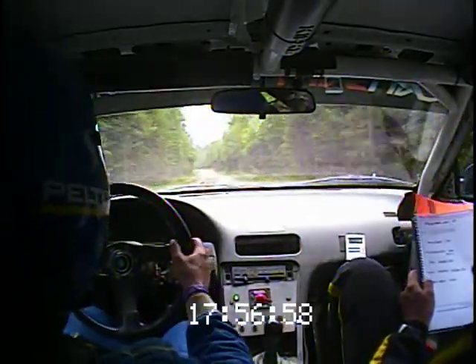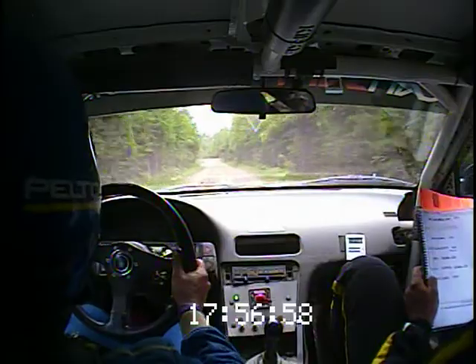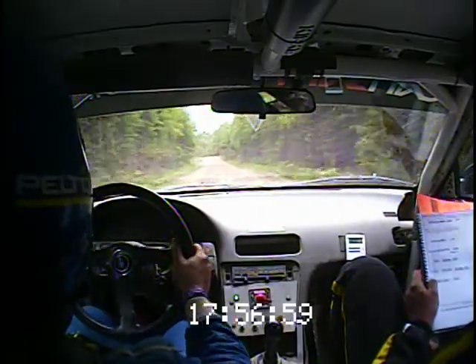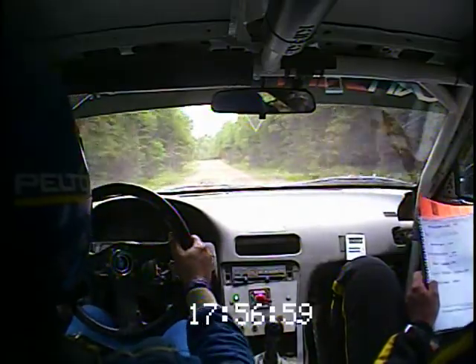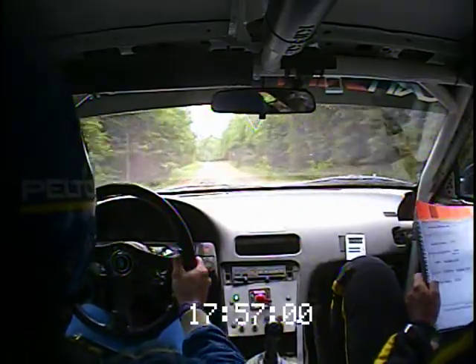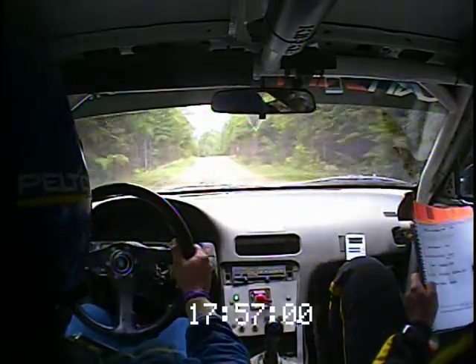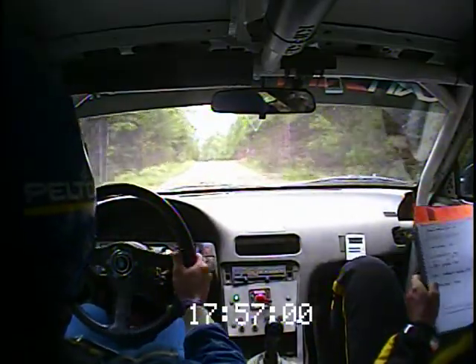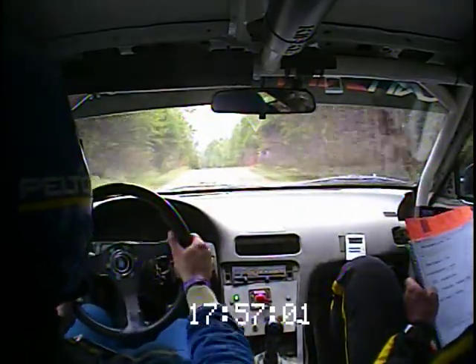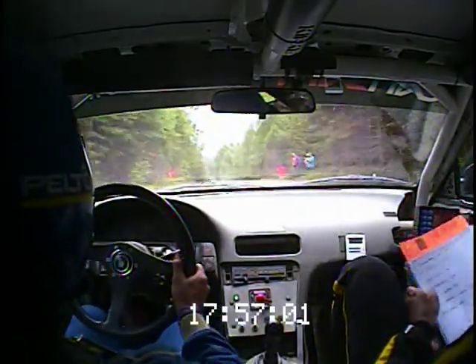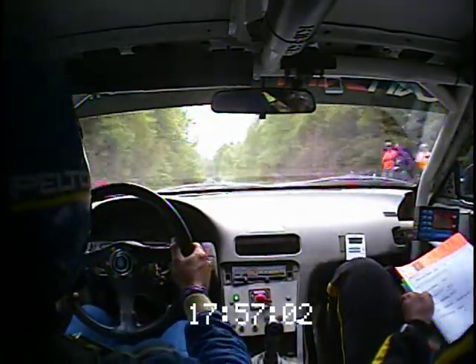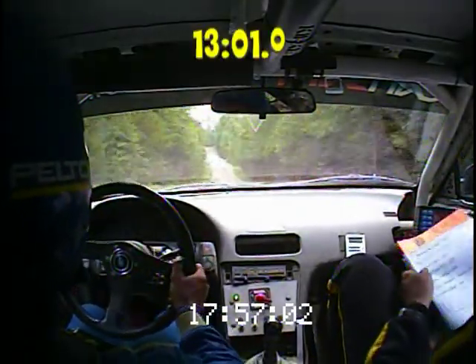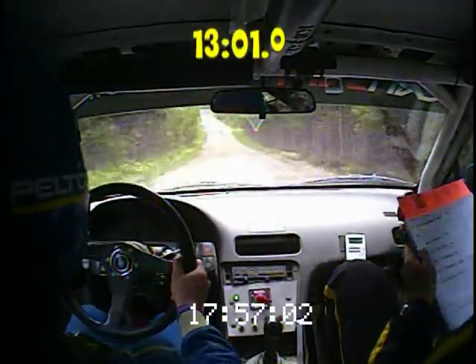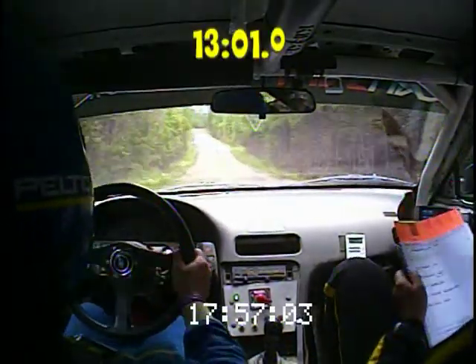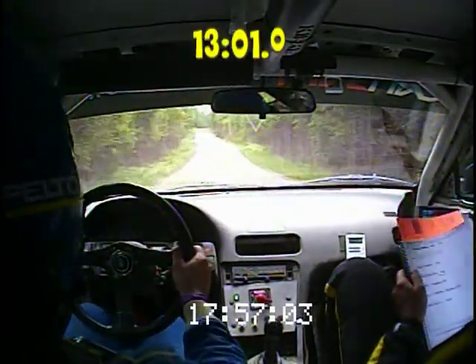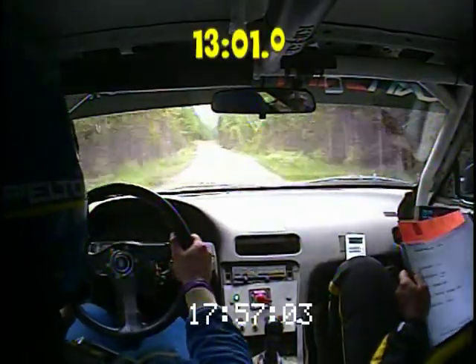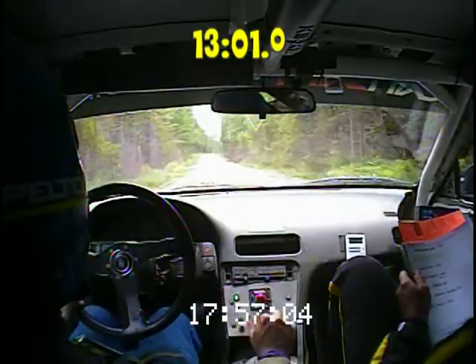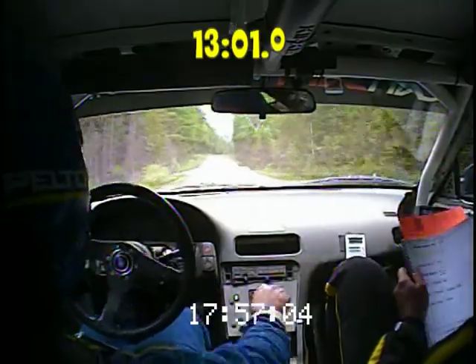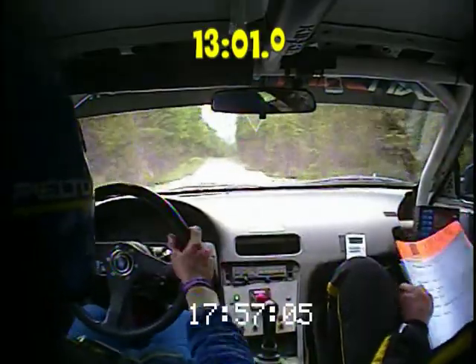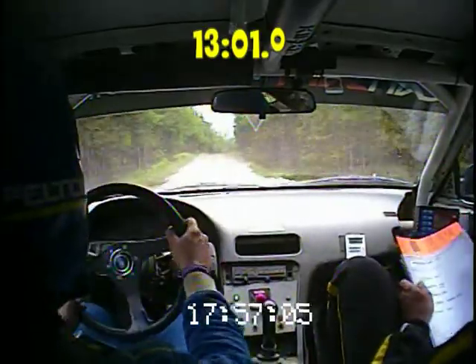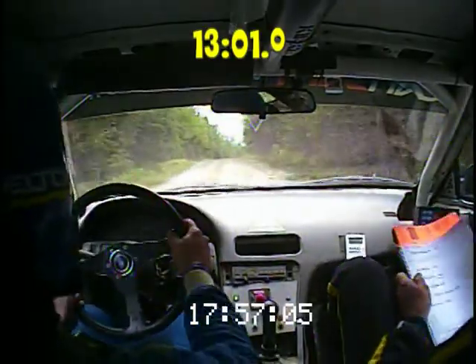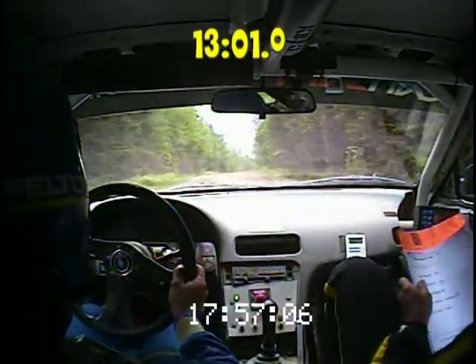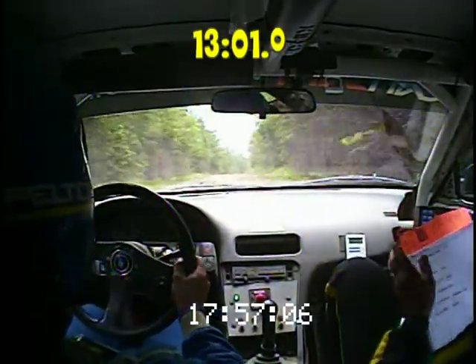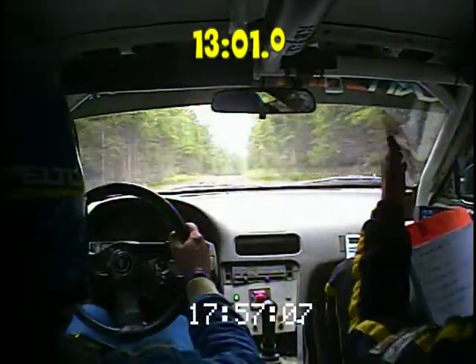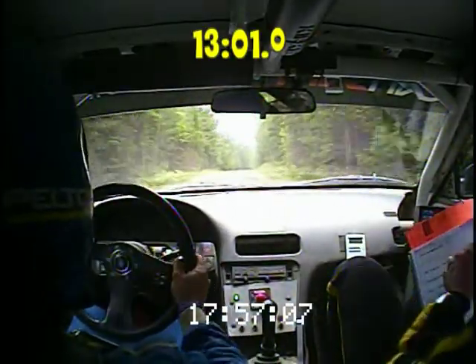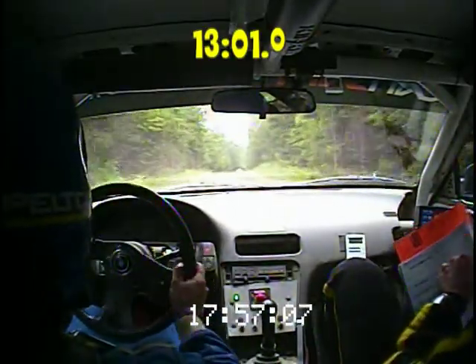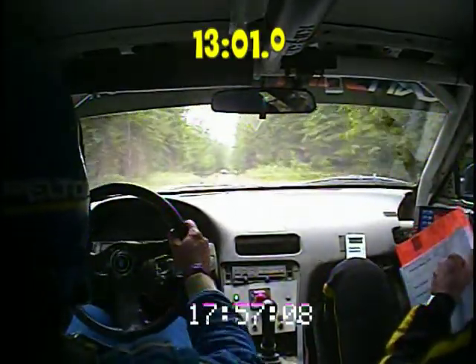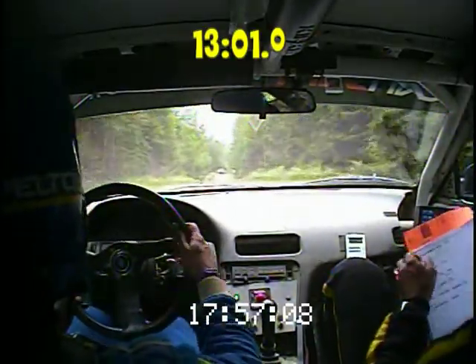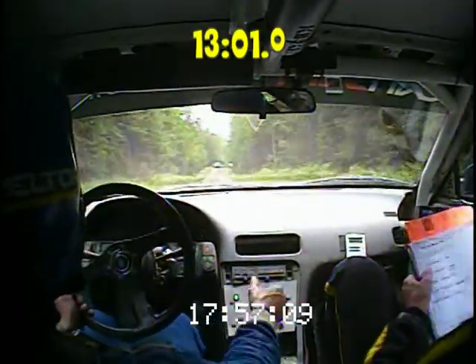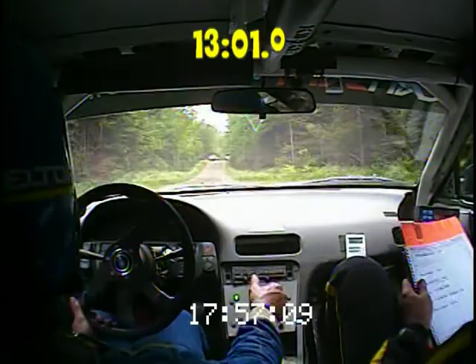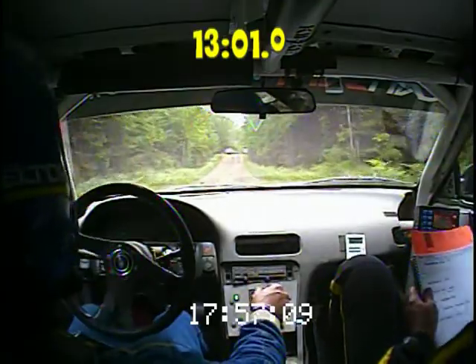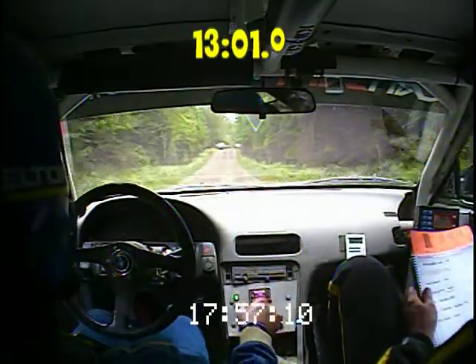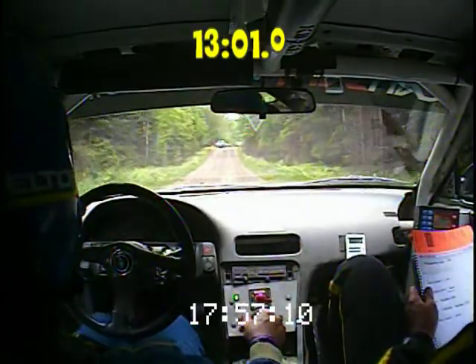And at the end of the 150 is a right 6 plus, over small crest. 5,702. Right 6, over small crest. Stop. 5,702. Nicely done.